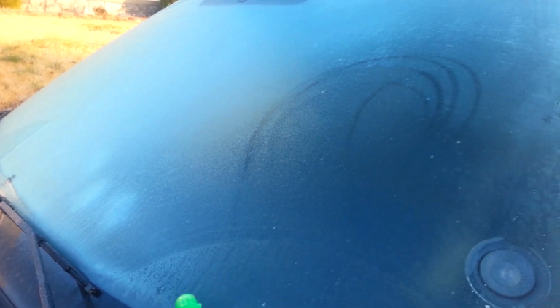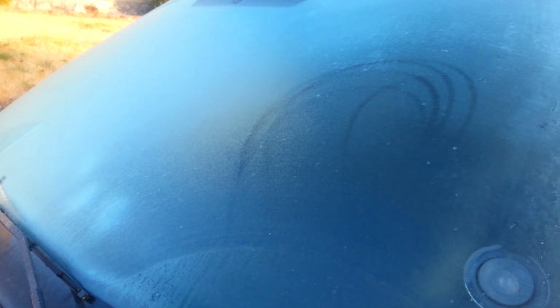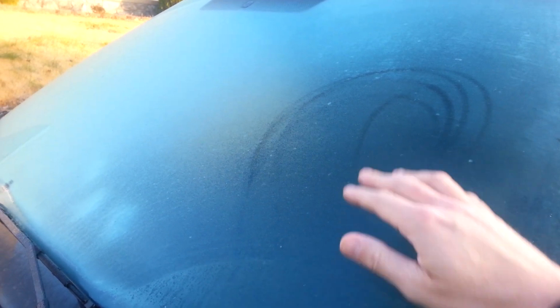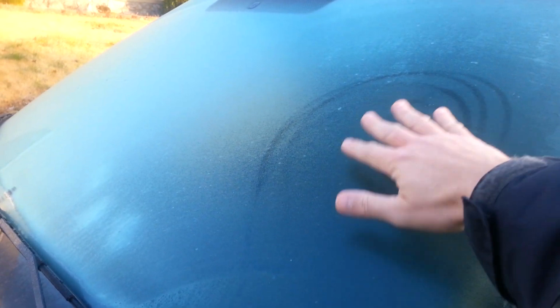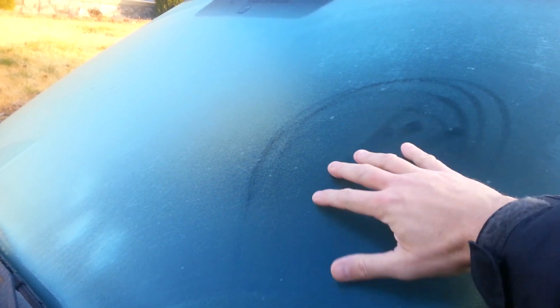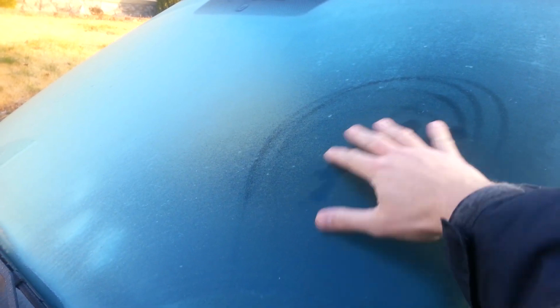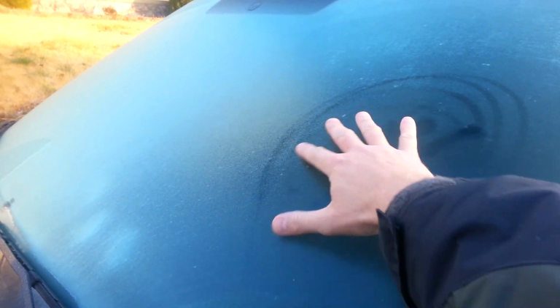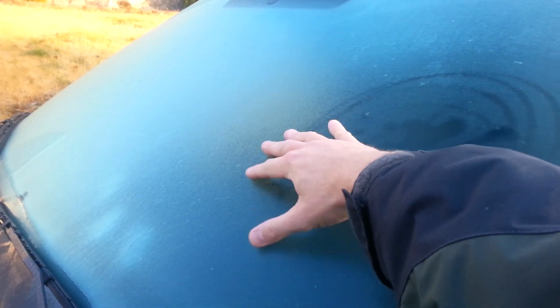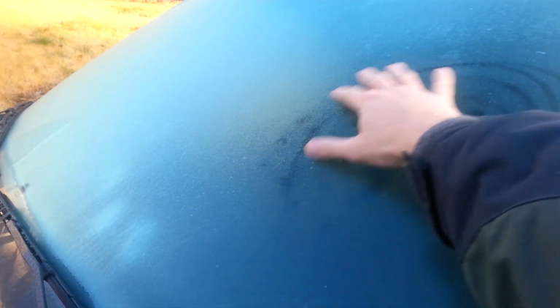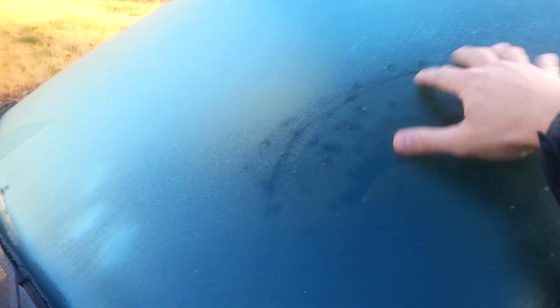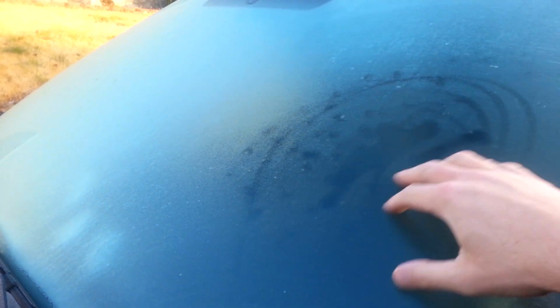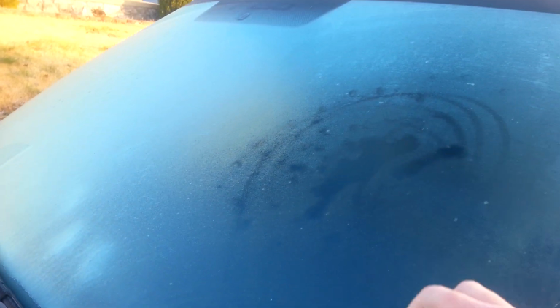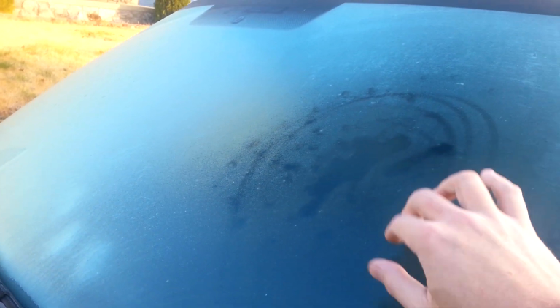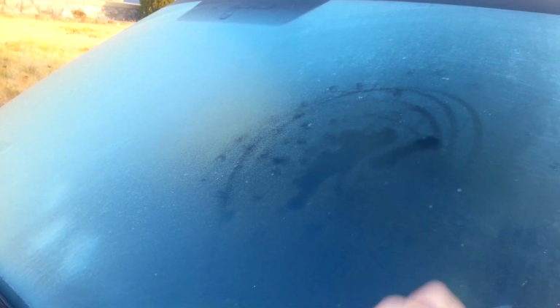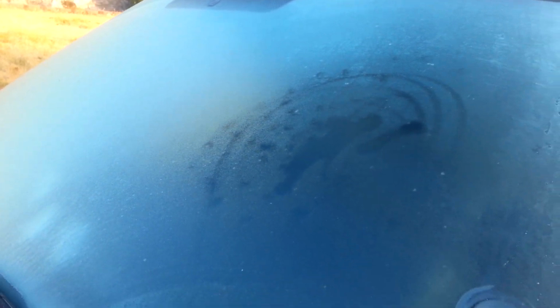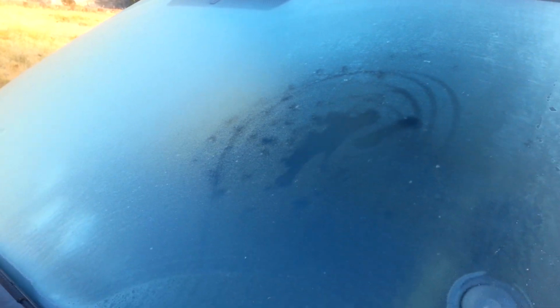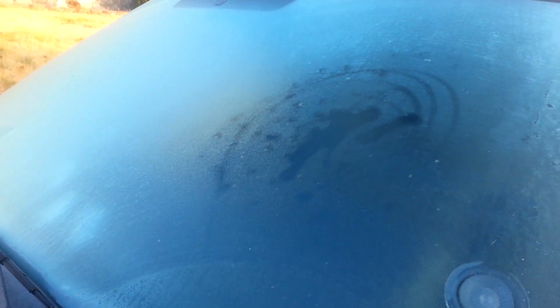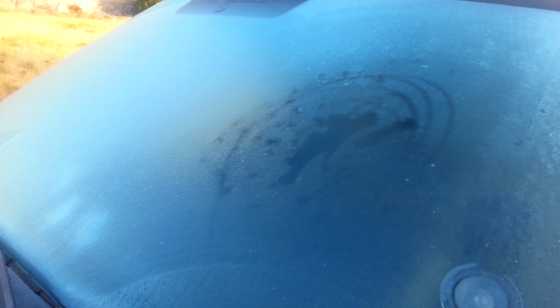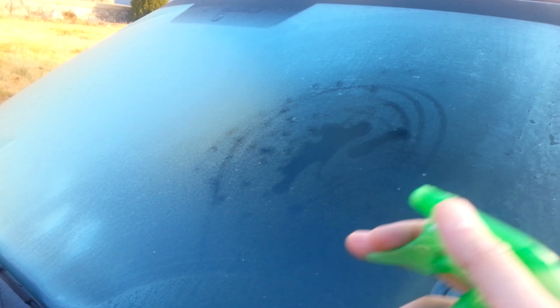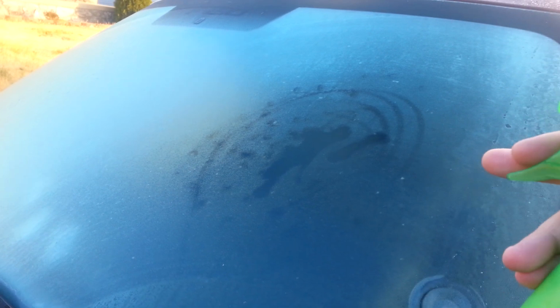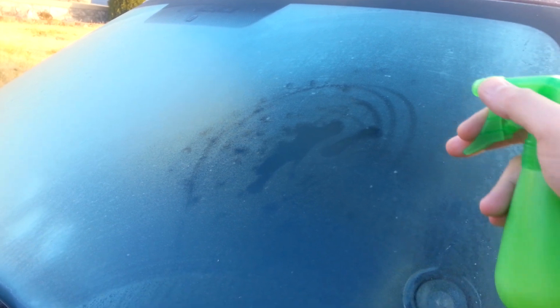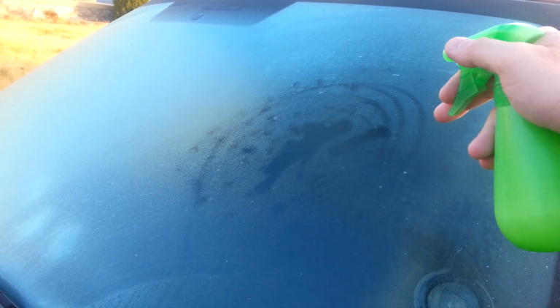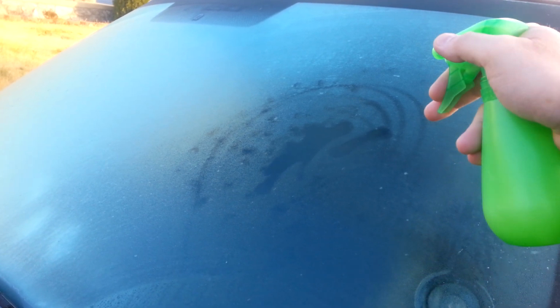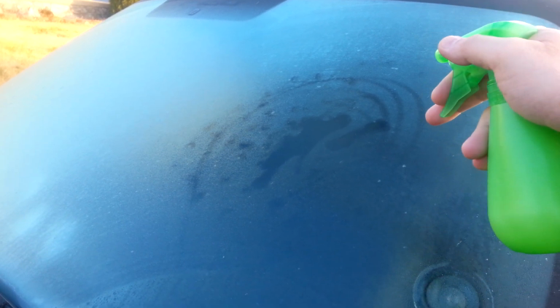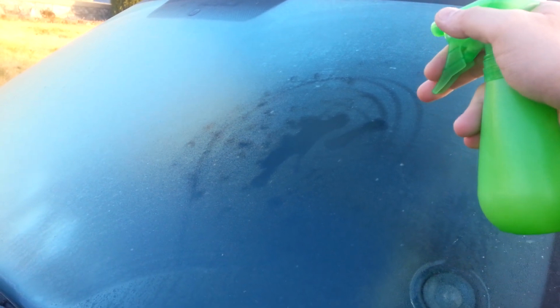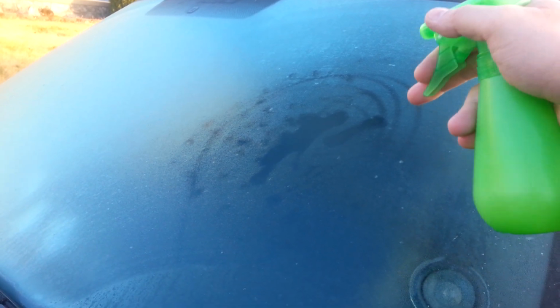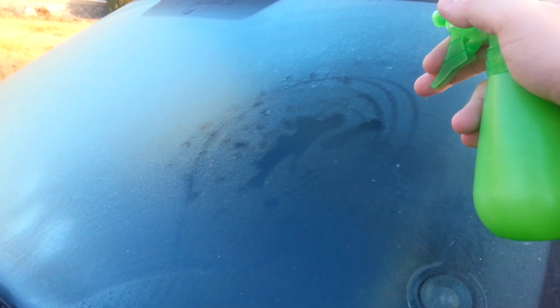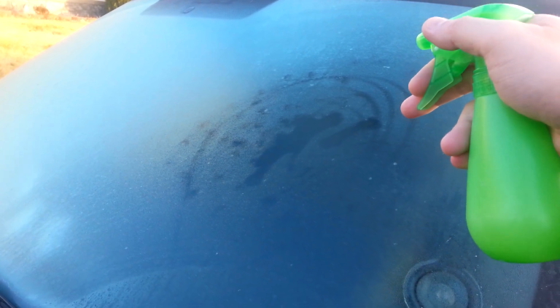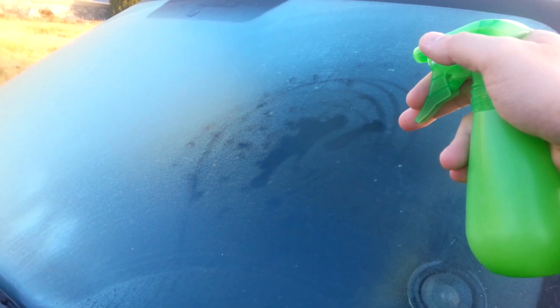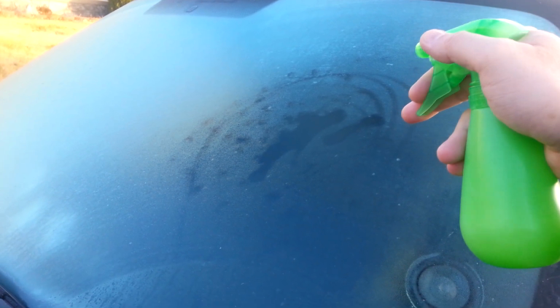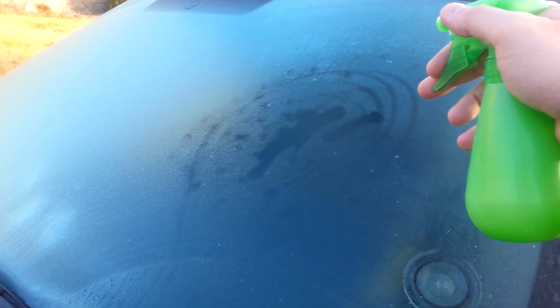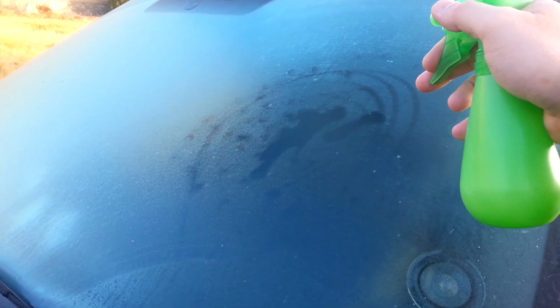Here's what we got: a frosty window. The truck's not been running at all, so there's no cheating here — no defrost on.